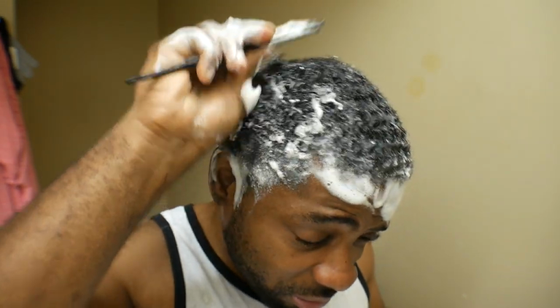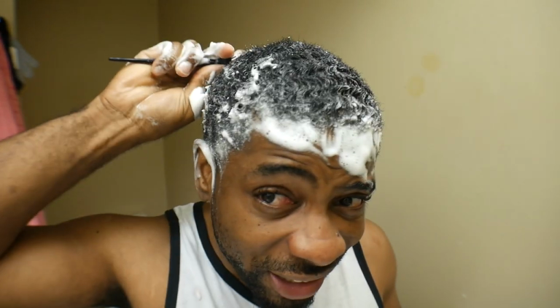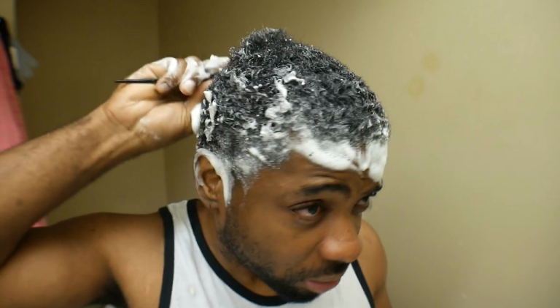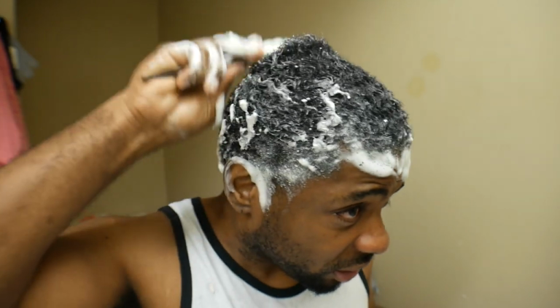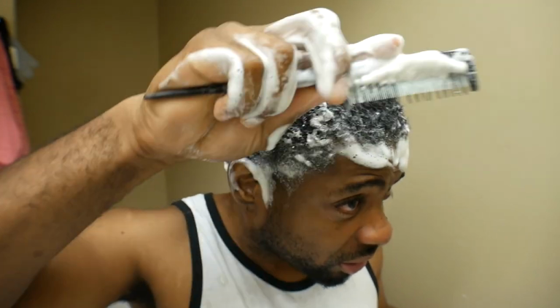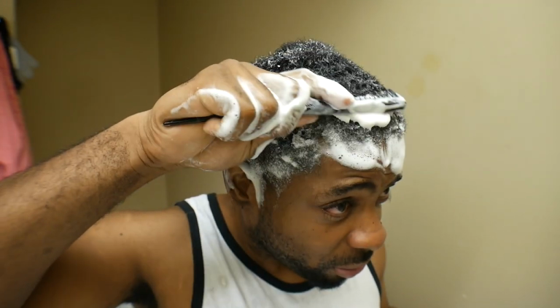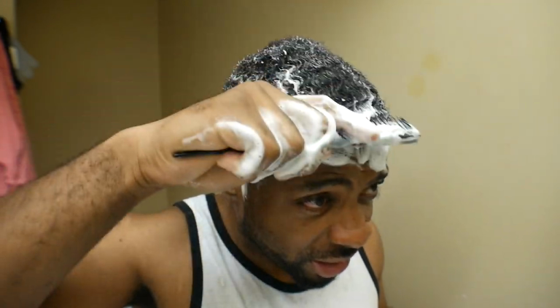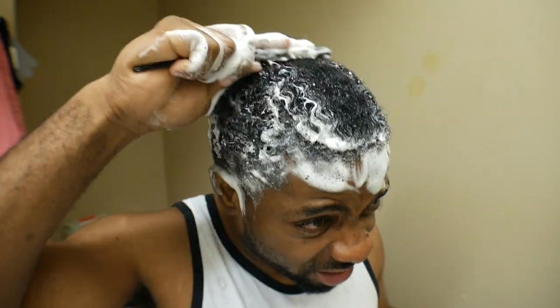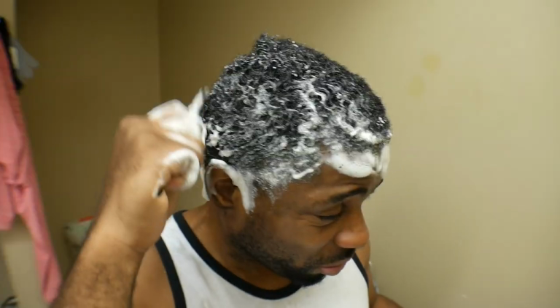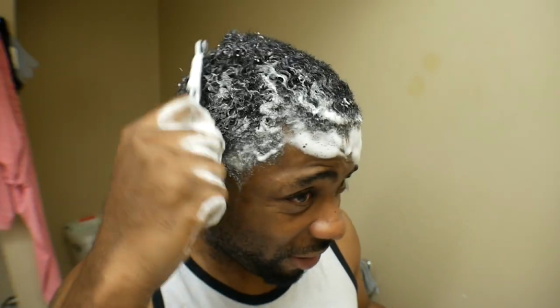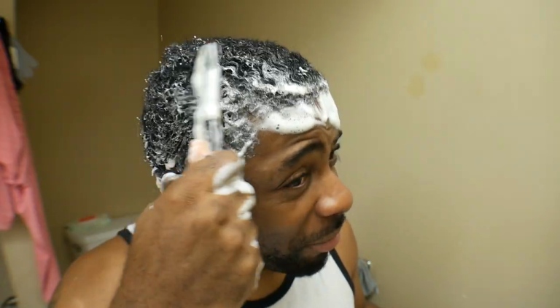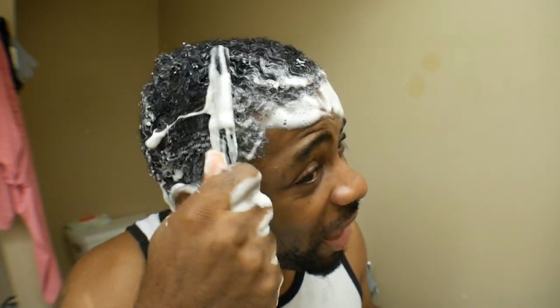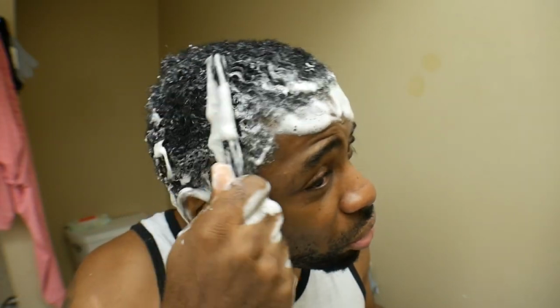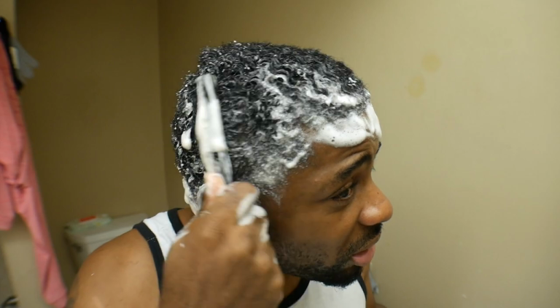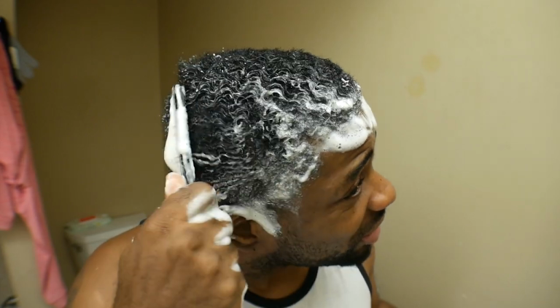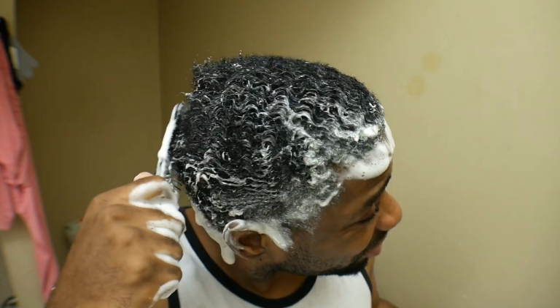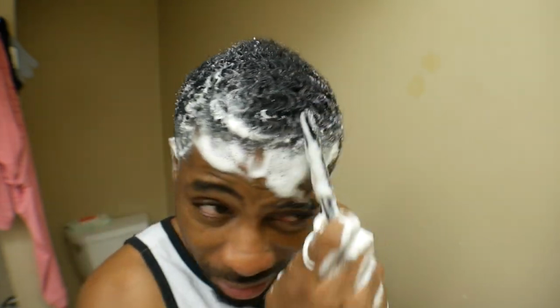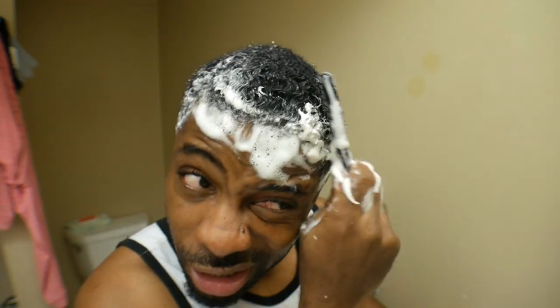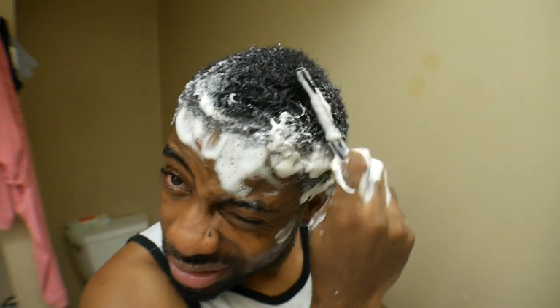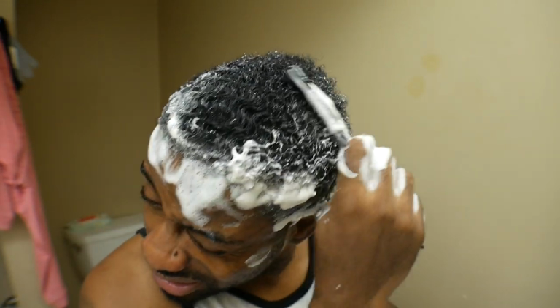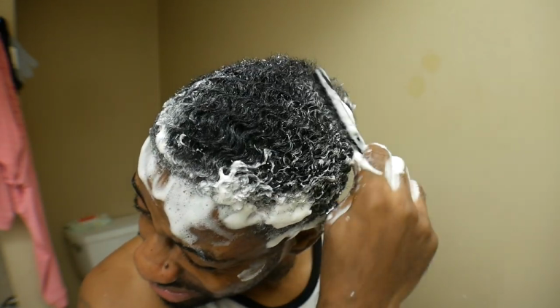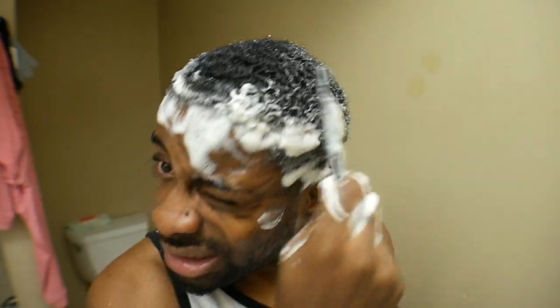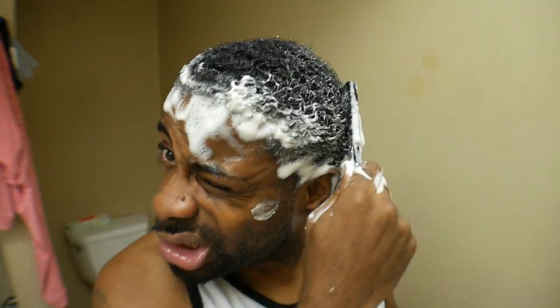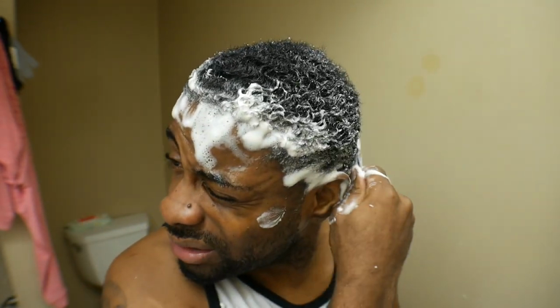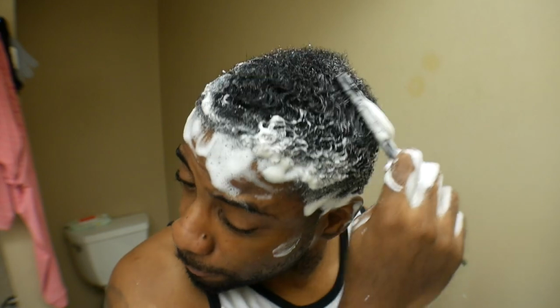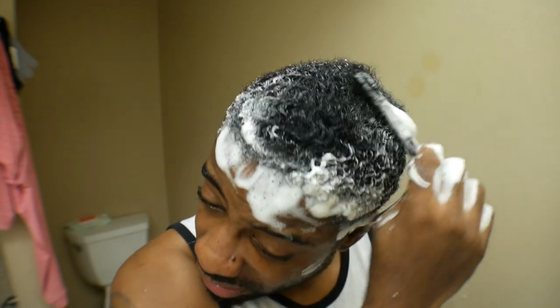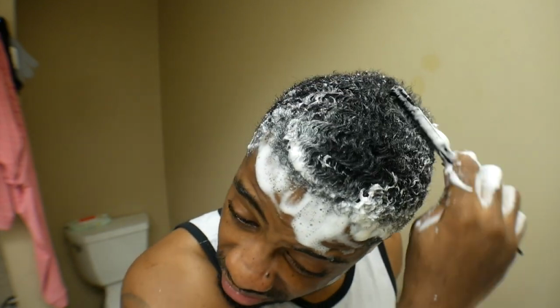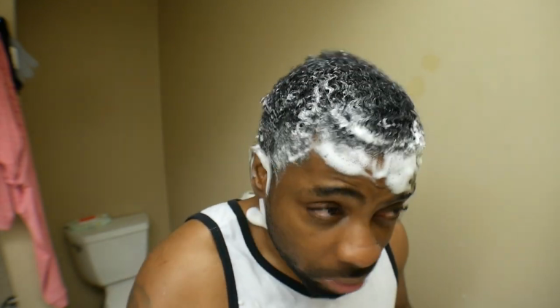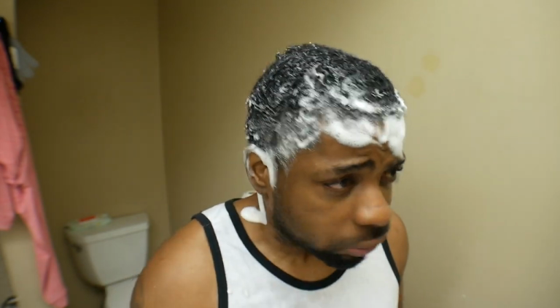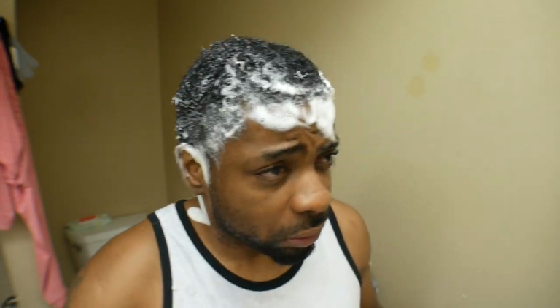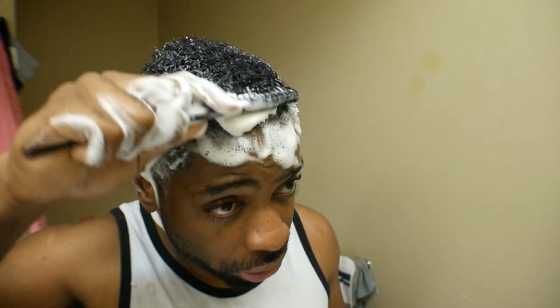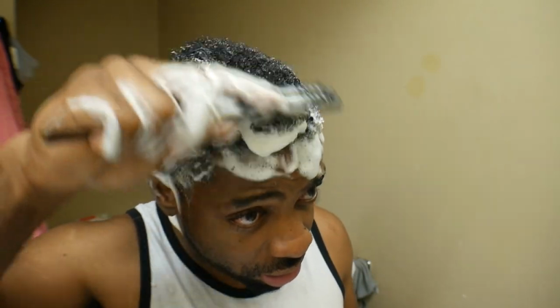We need to get it out. The best way to clean it, we're going to get it right down by the scalp too. Right down by the scalp. This is crazy, huh?